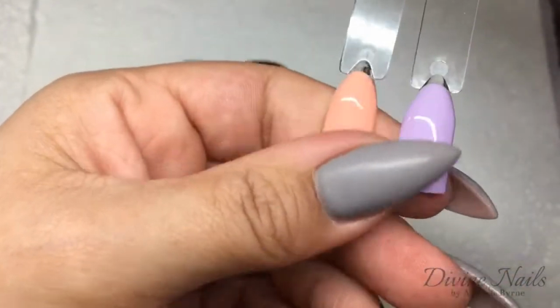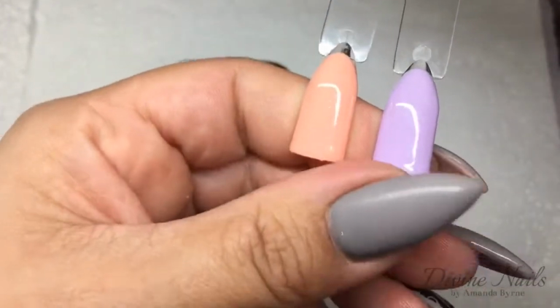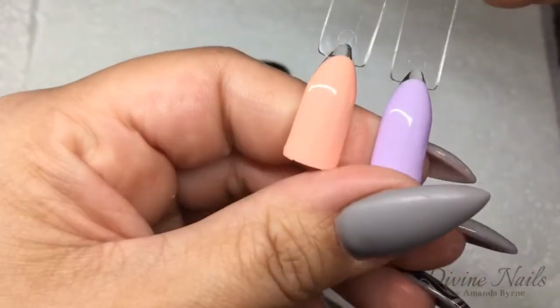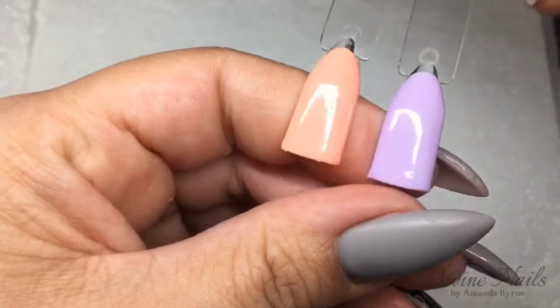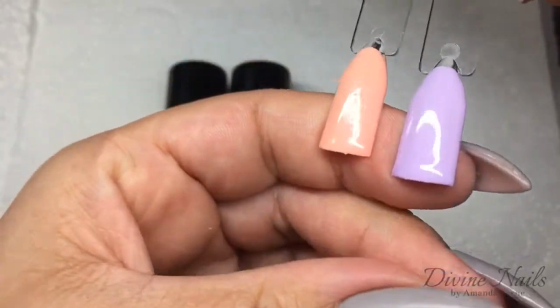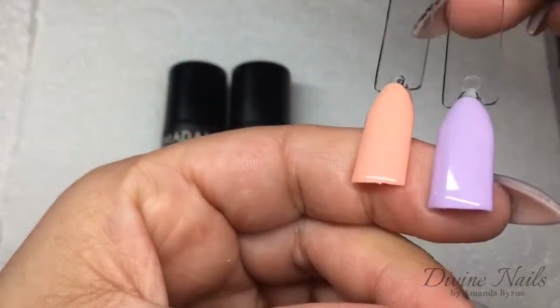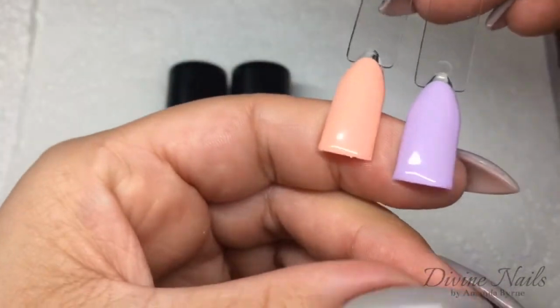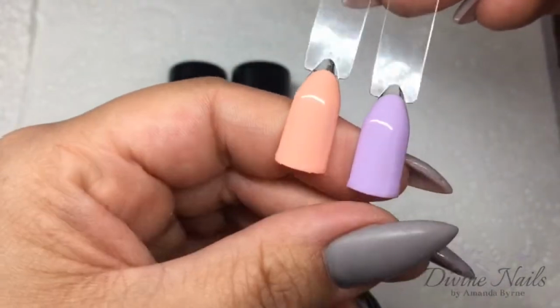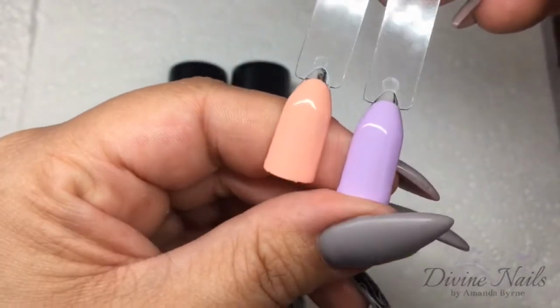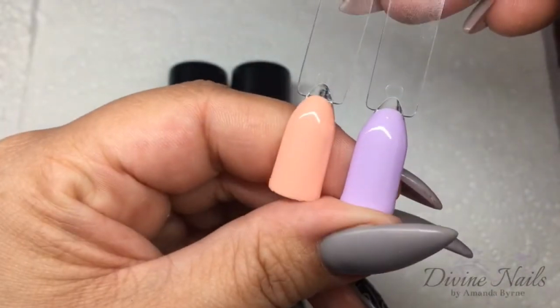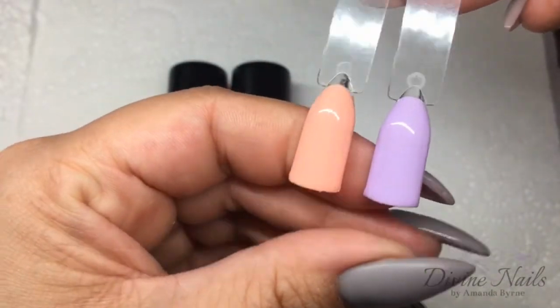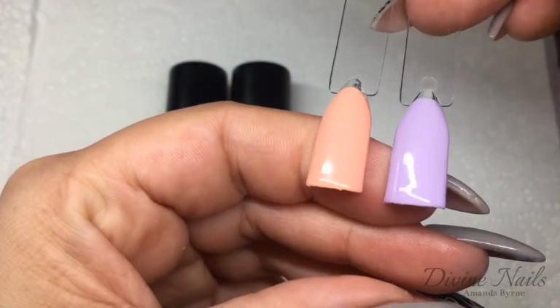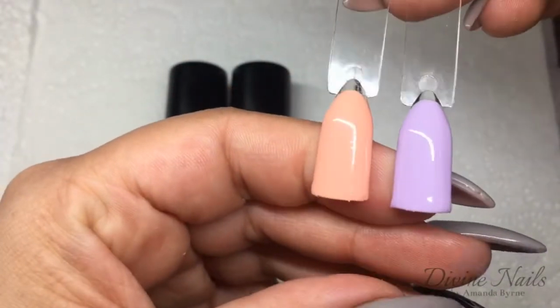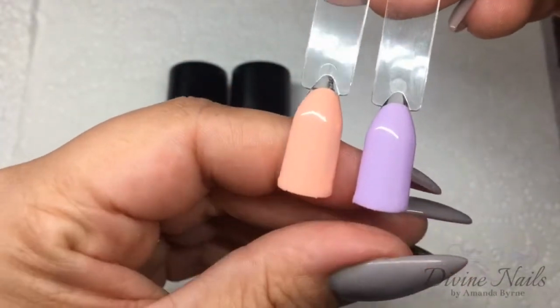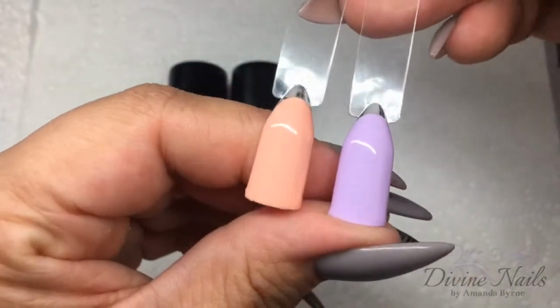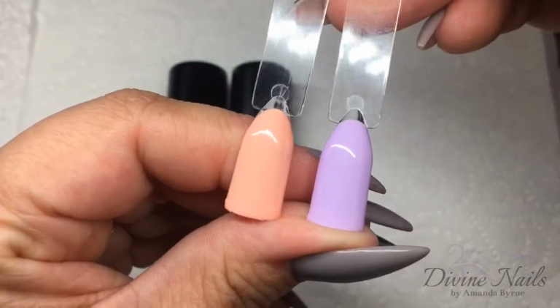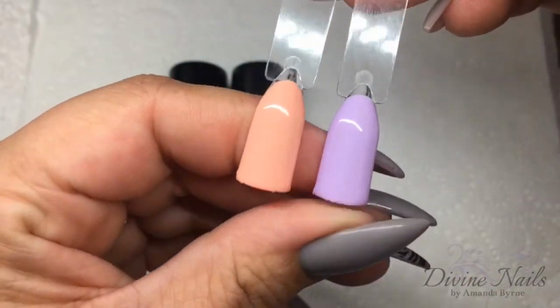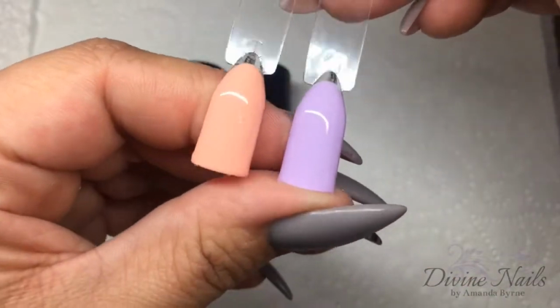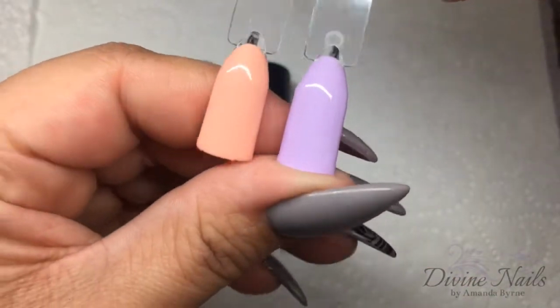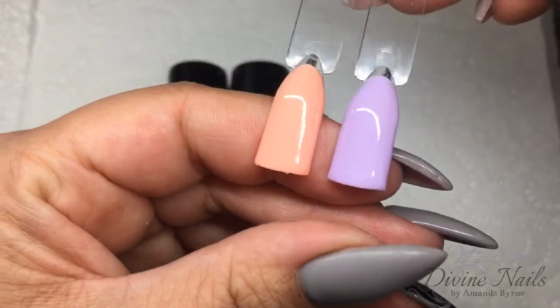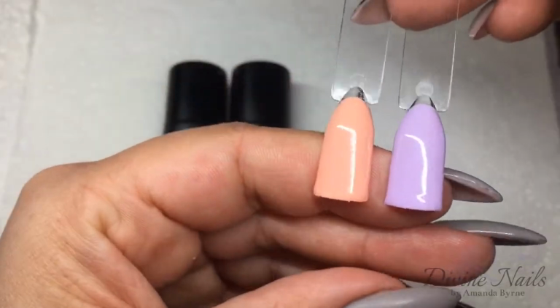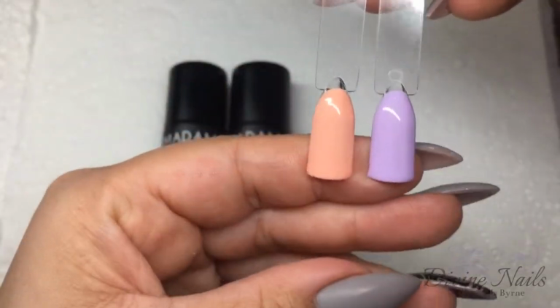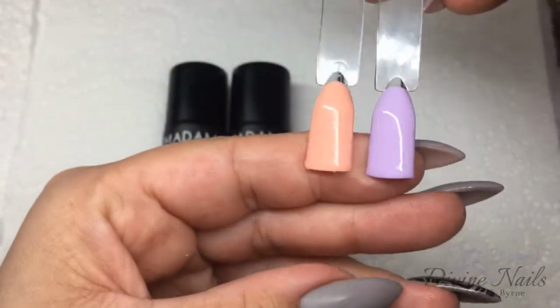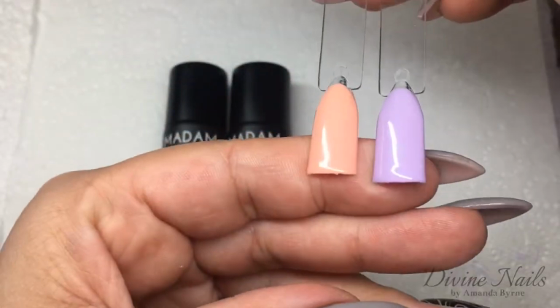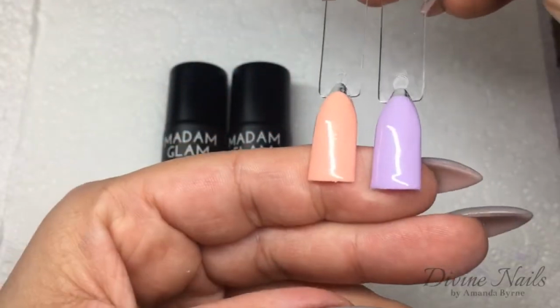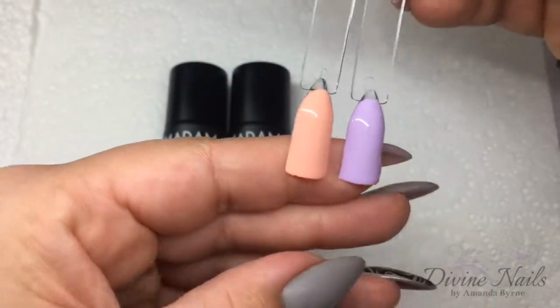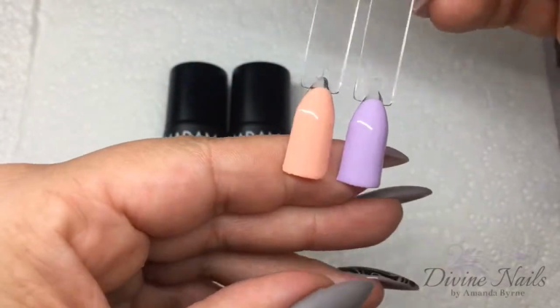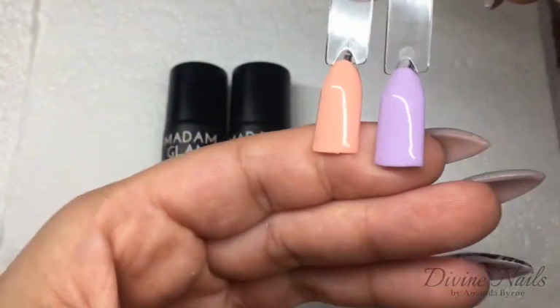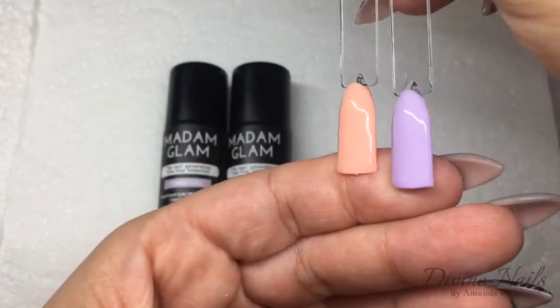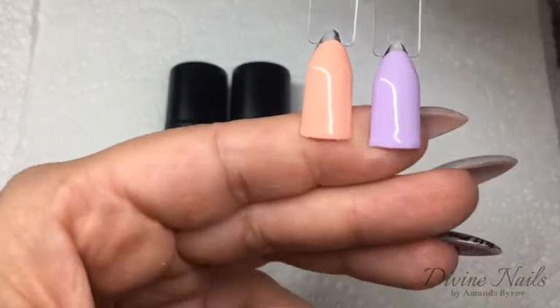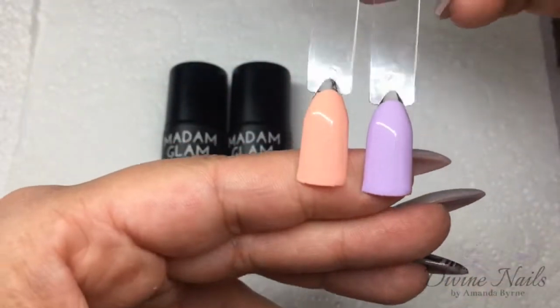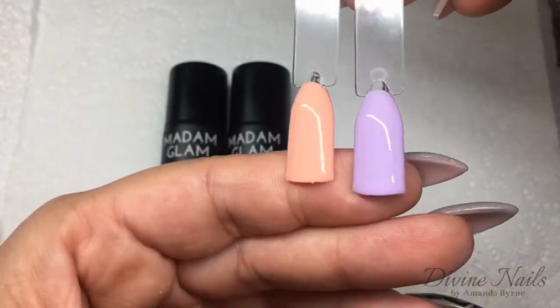Very quick and easy to do, and the consistency was just the same as the Madam Glam gel polish — nice and thick and creamy. Very impressed with that.